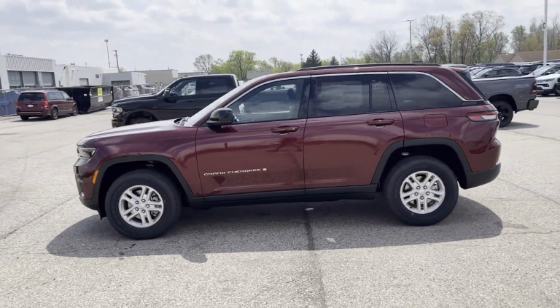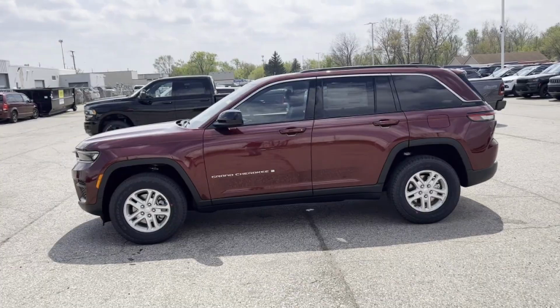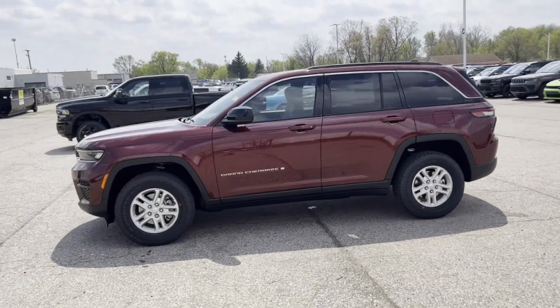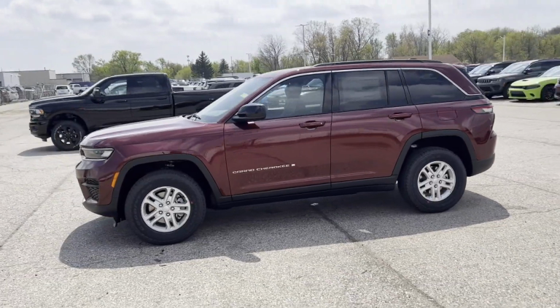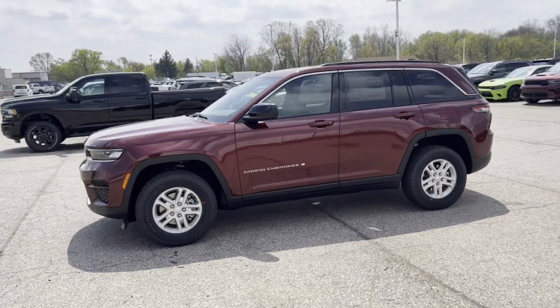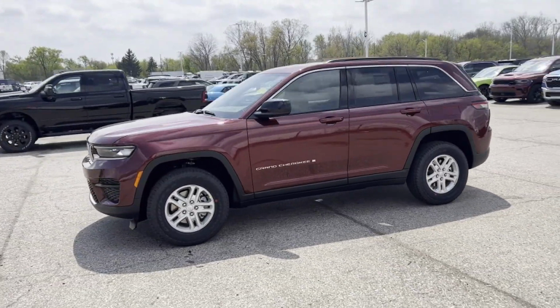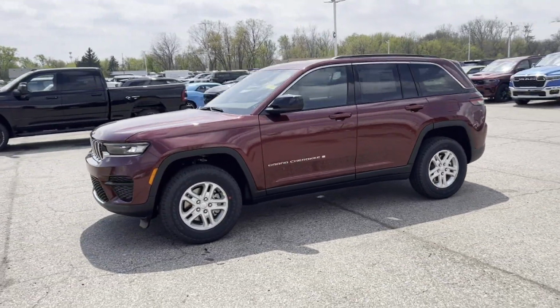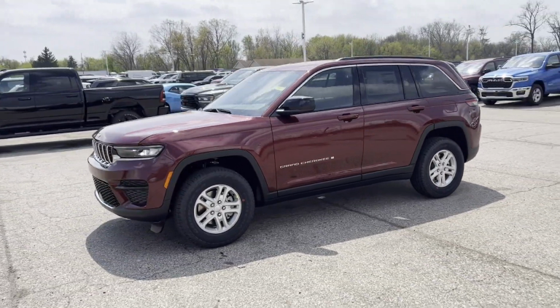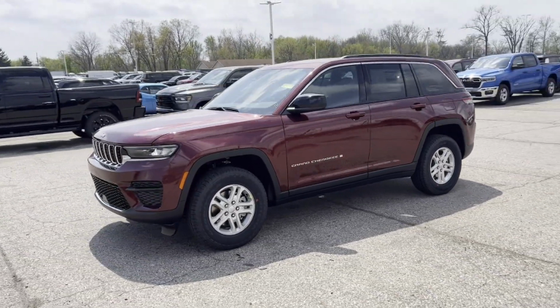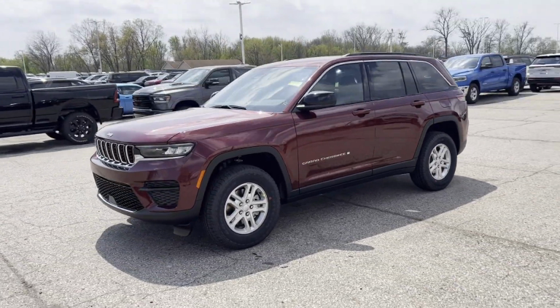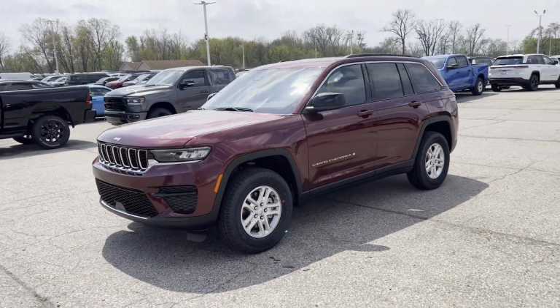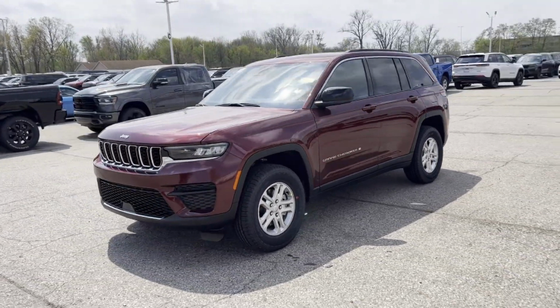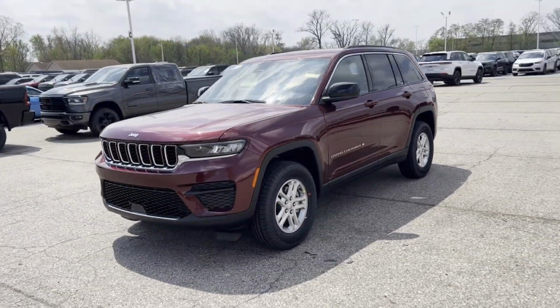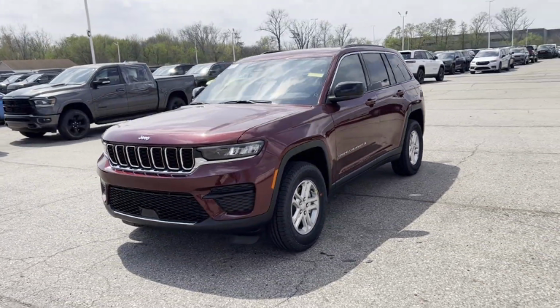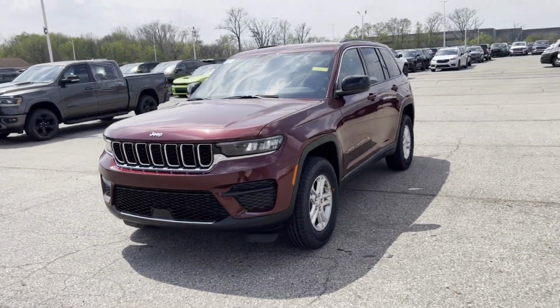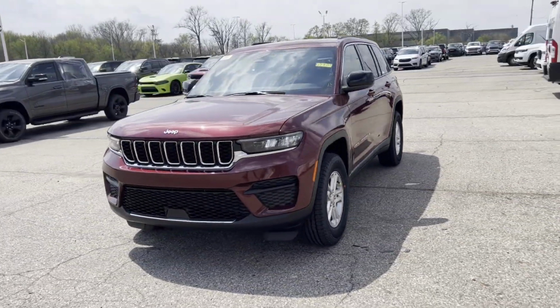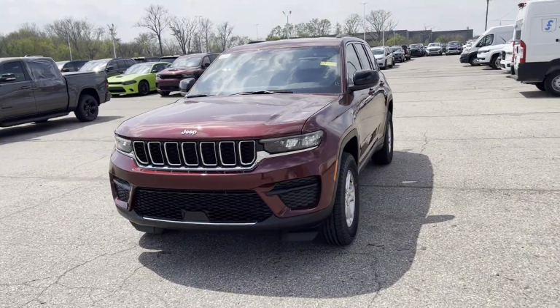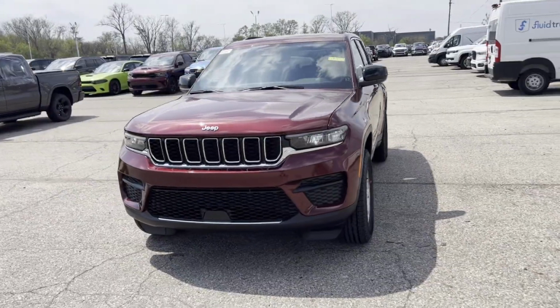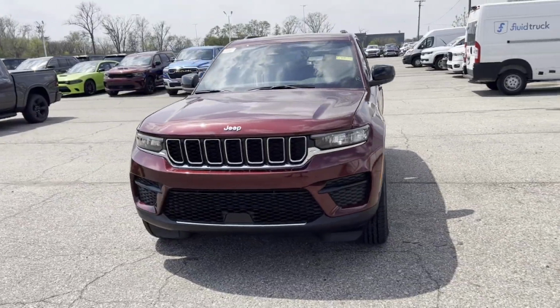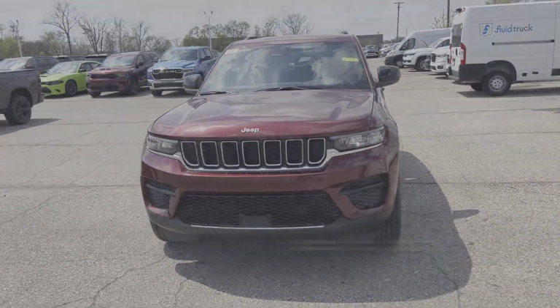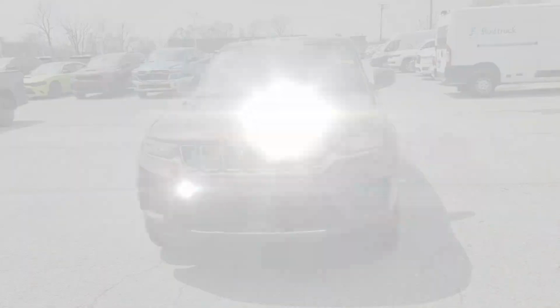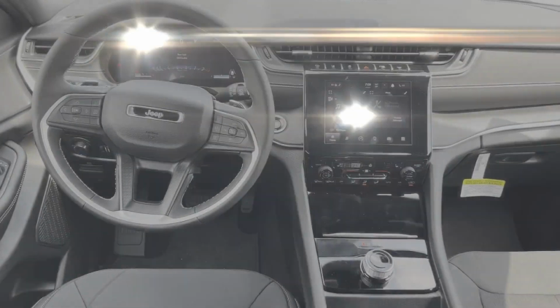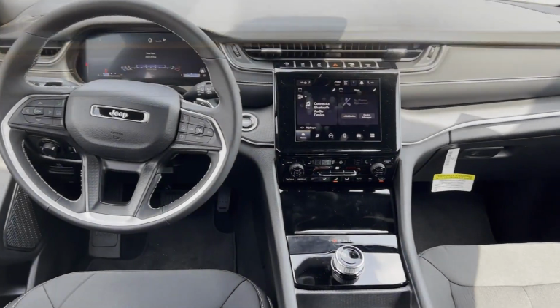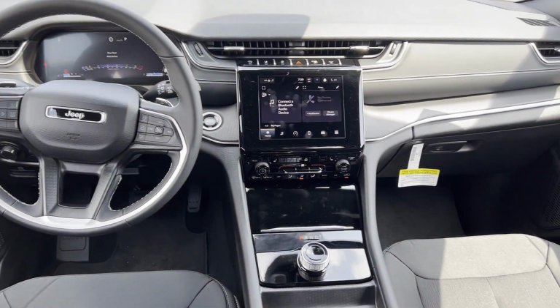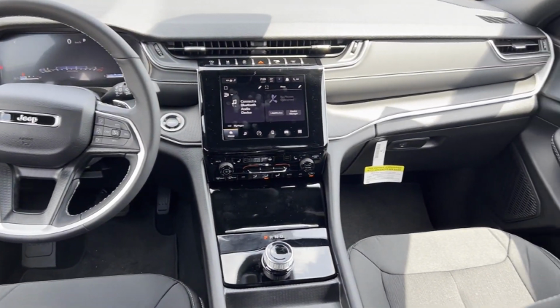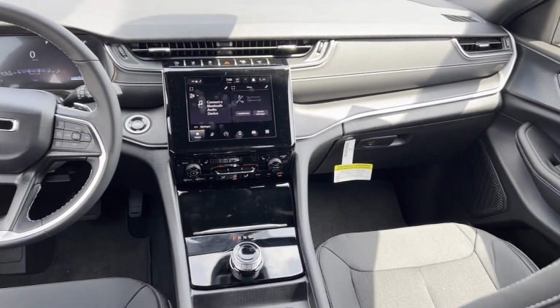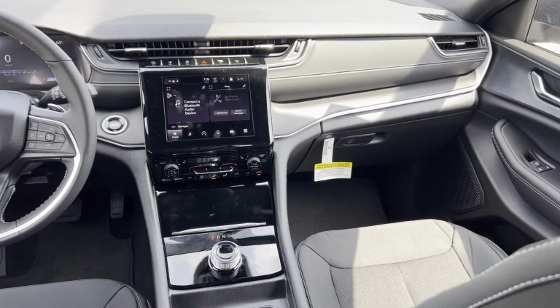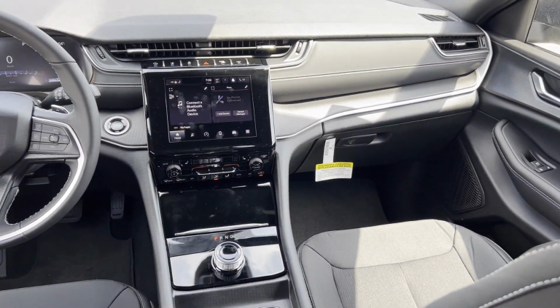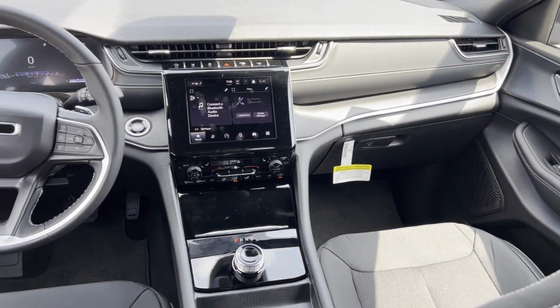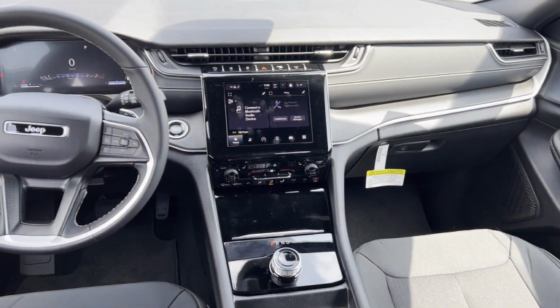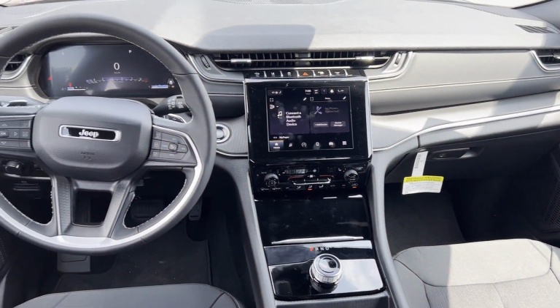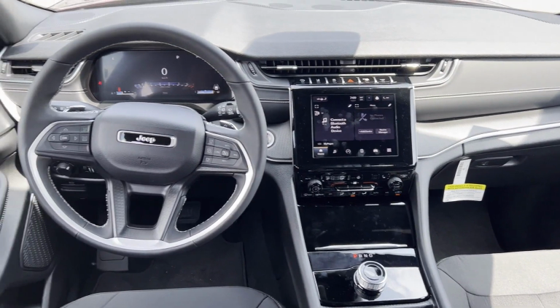Parking aid sensor, heated side view mirrors, backup camera, tinted windows, power driver's seat, pass-through rear seat, Bluetooth, brake assist, and keyless start.